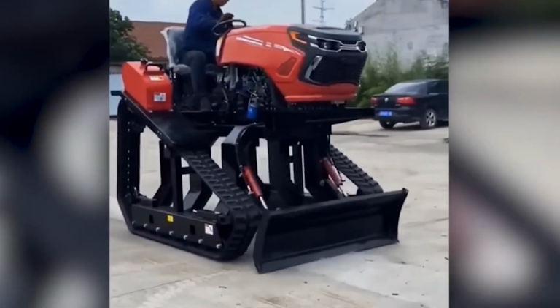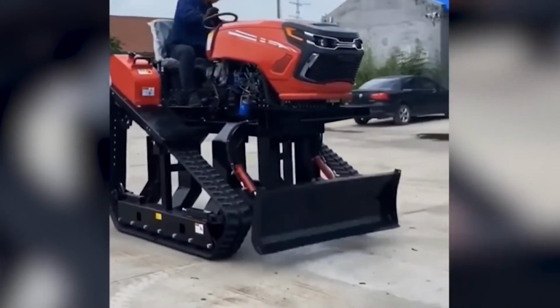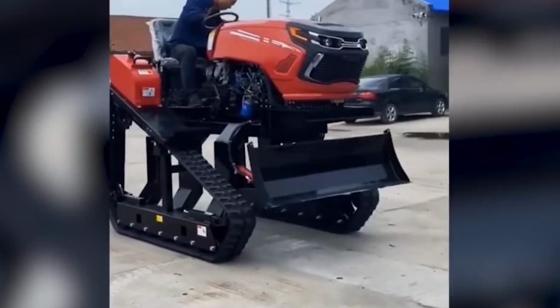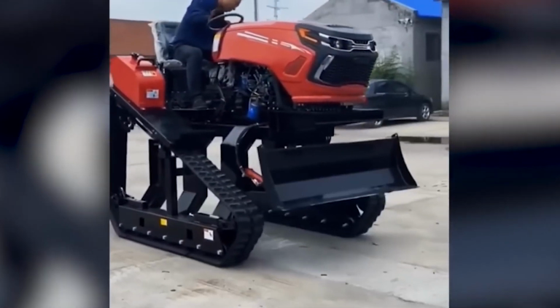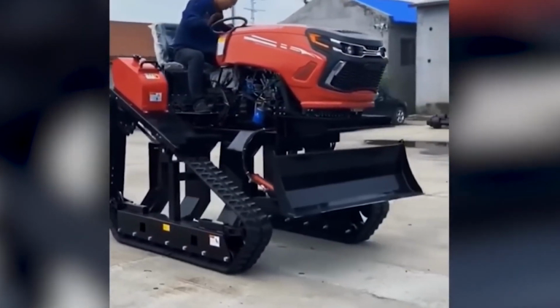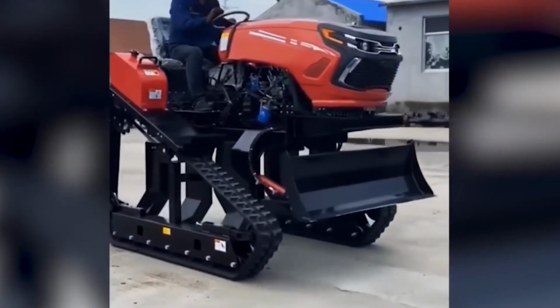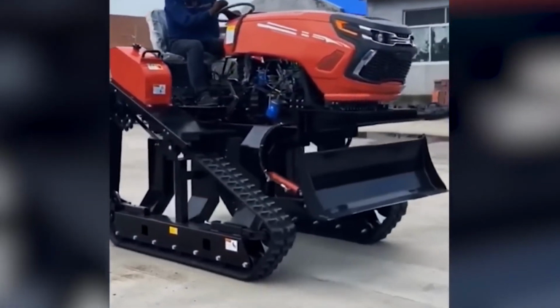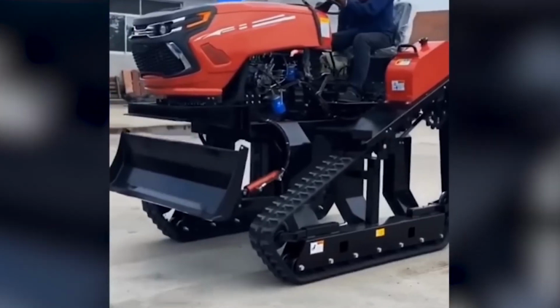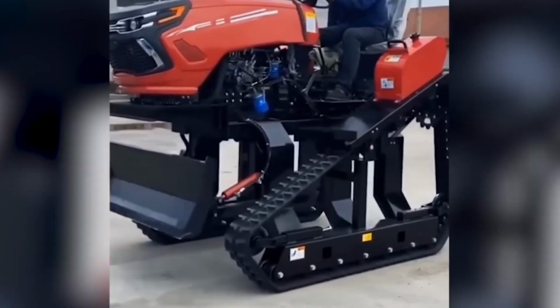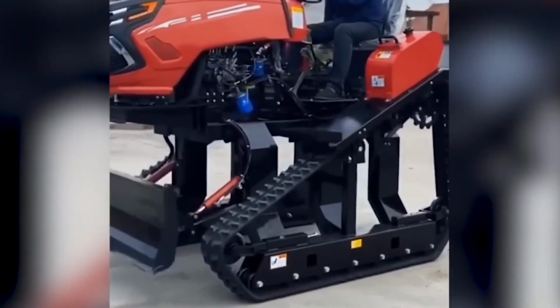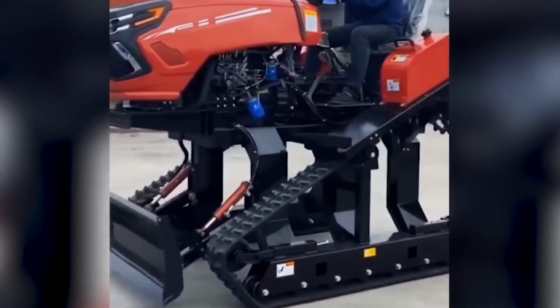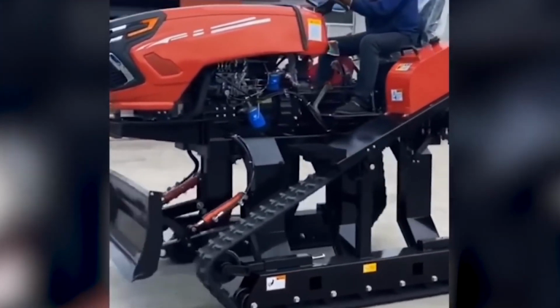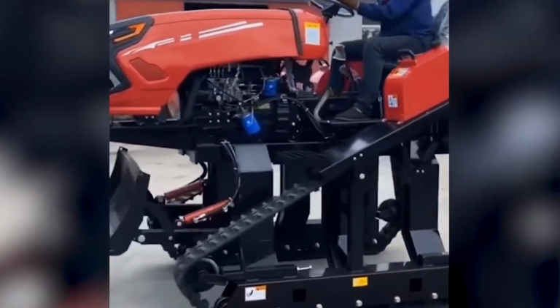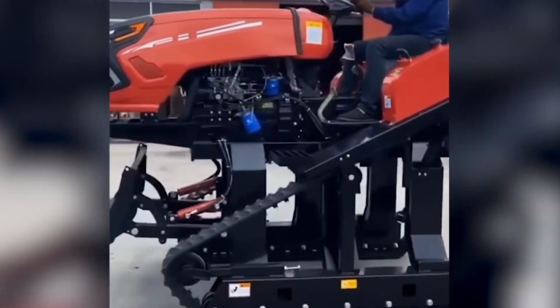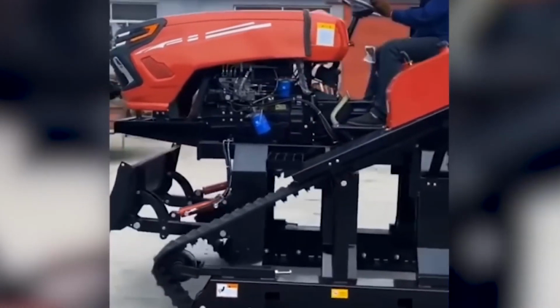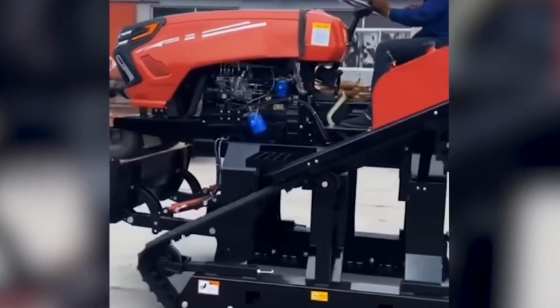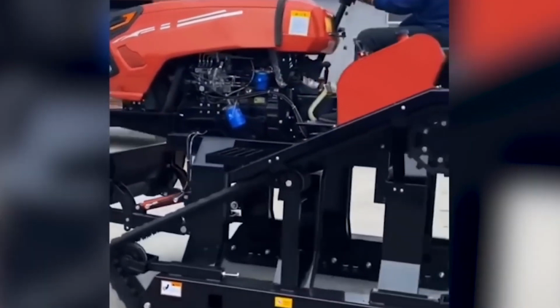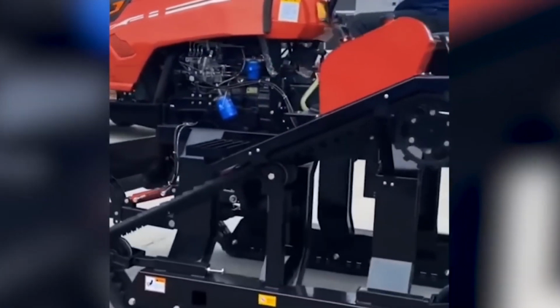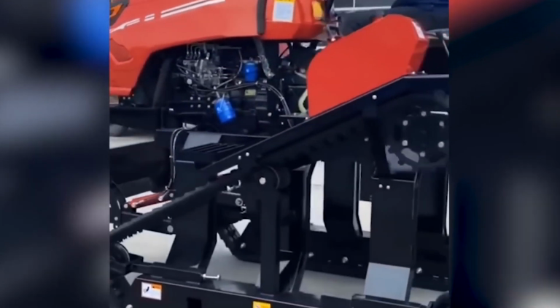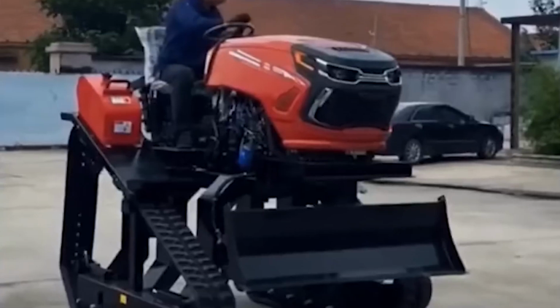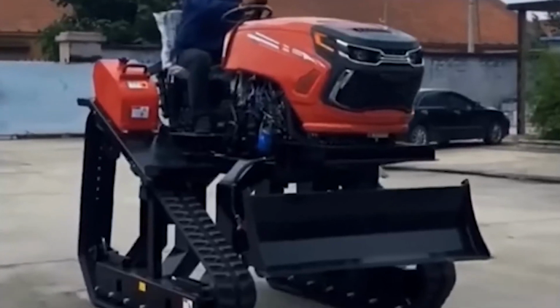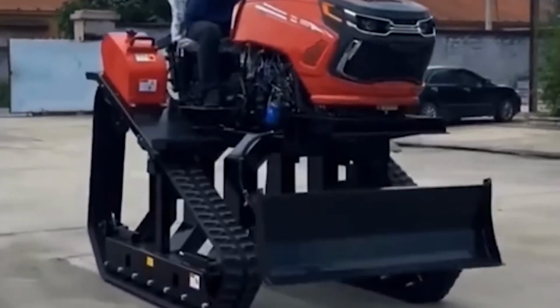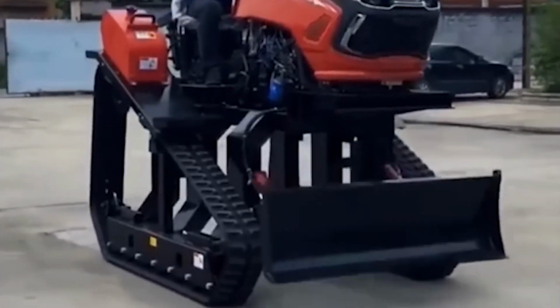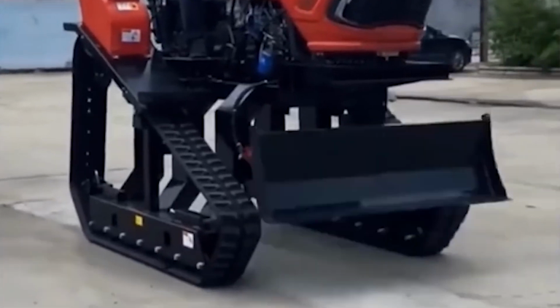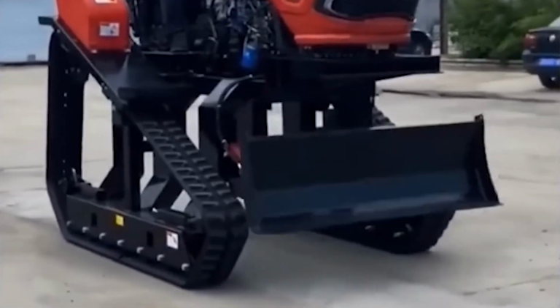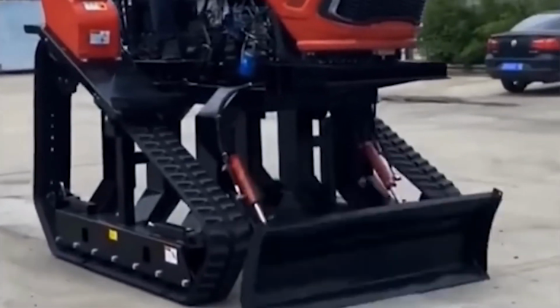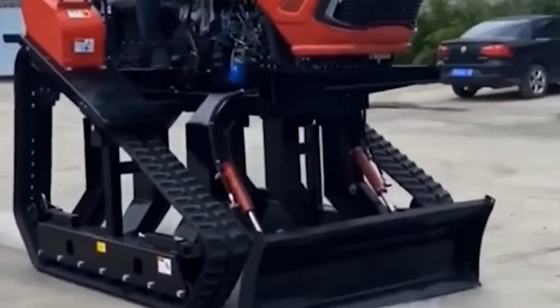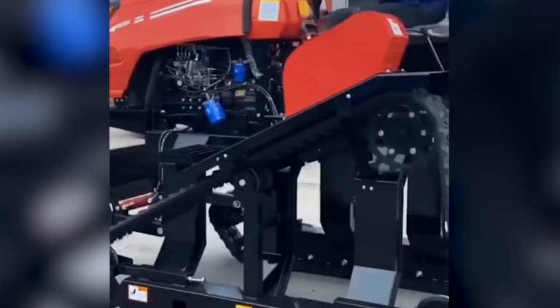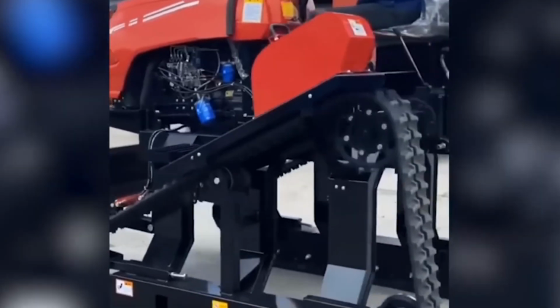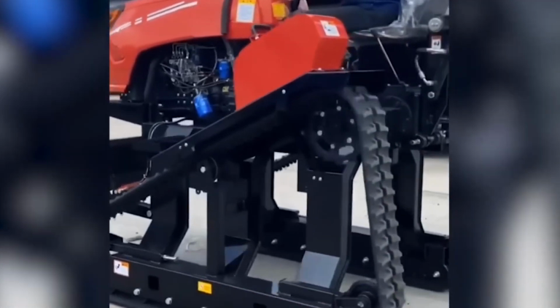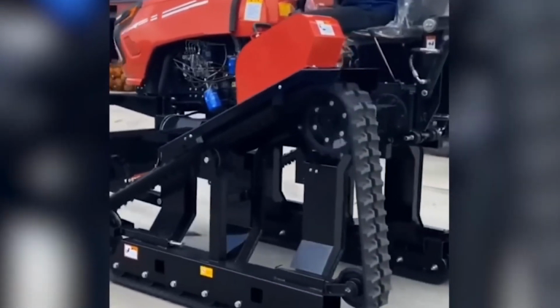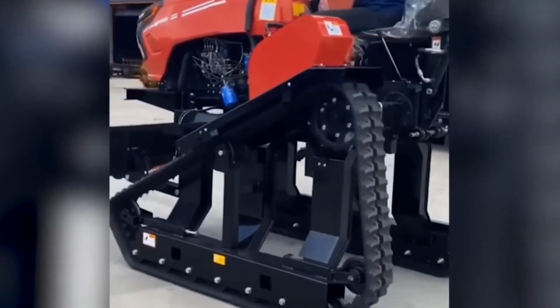Eager to put his new assistant to the test, the worker mounts it with enthusiasm. As demonstrated, this Caterpillar machine is operating at full throttle.